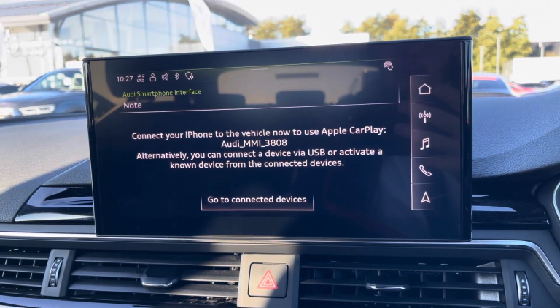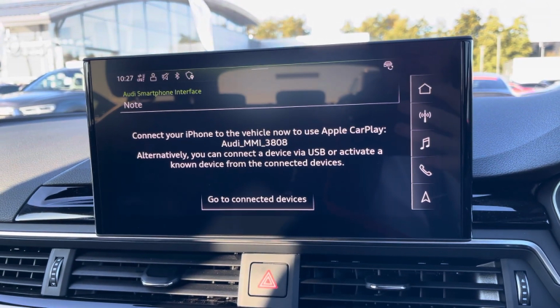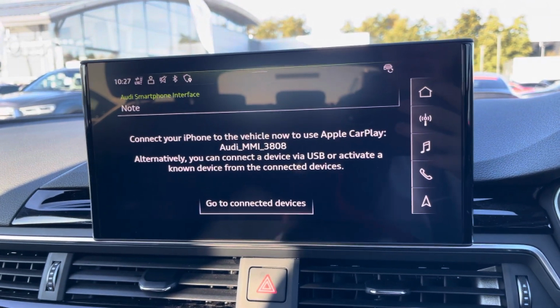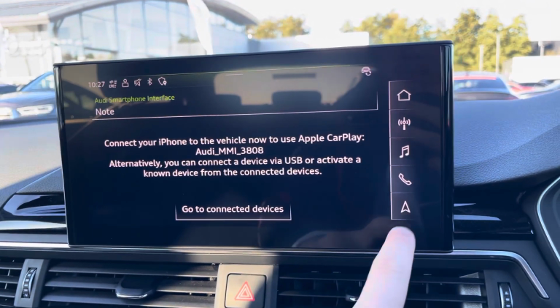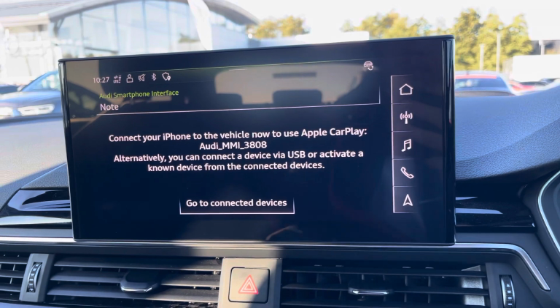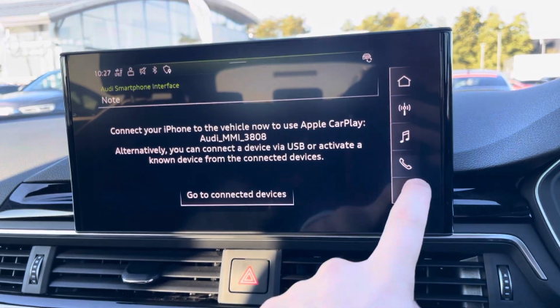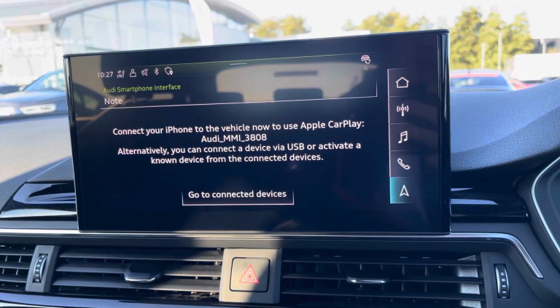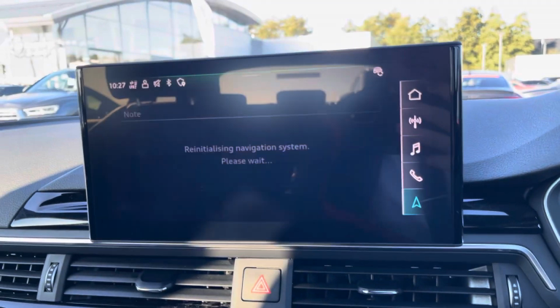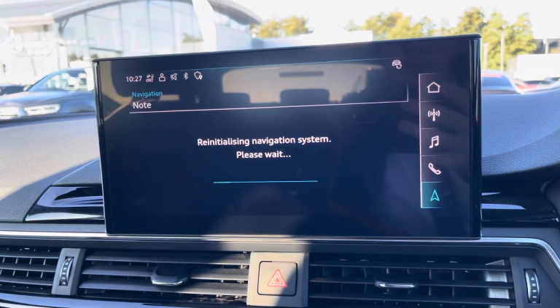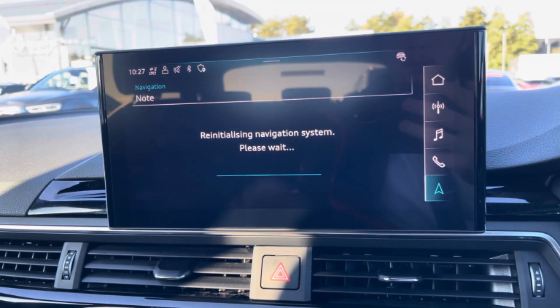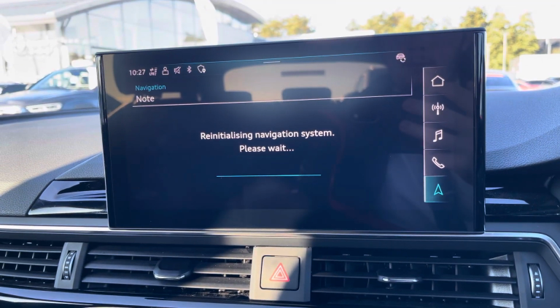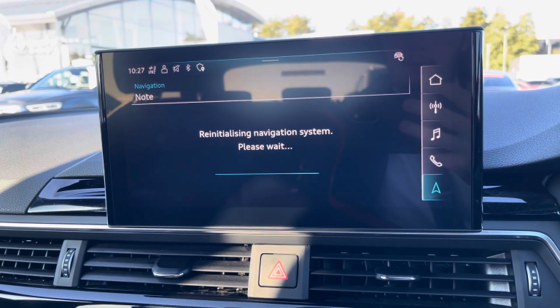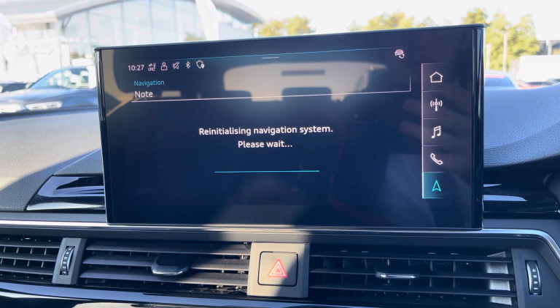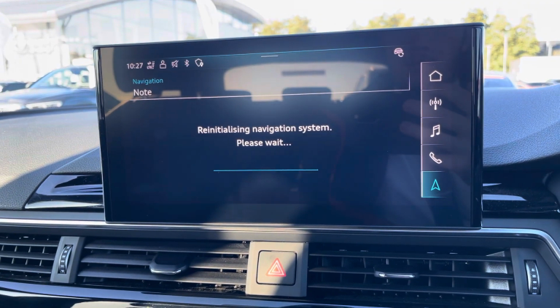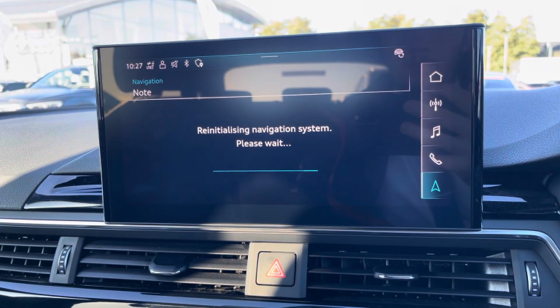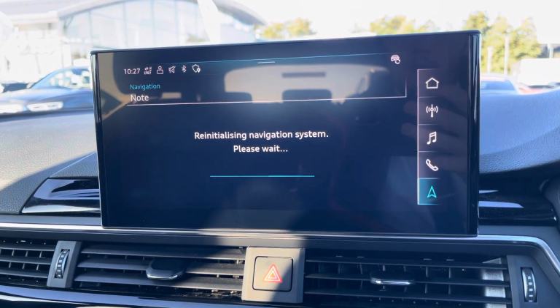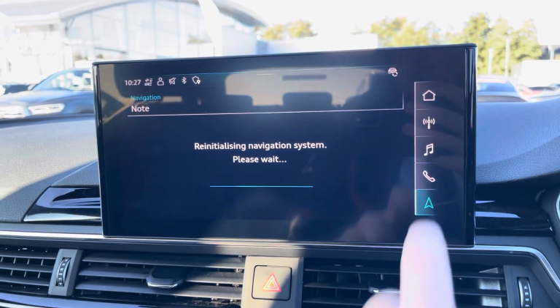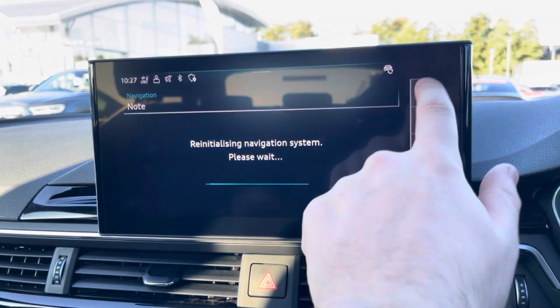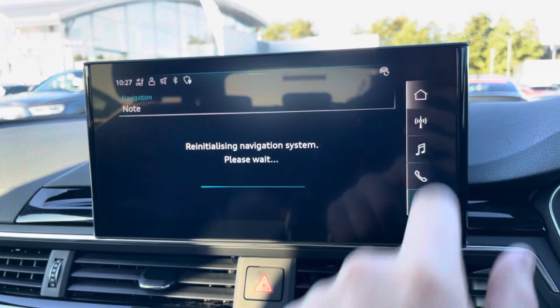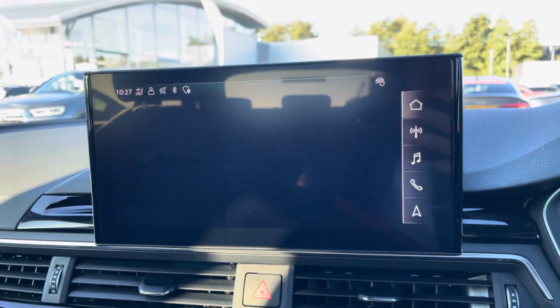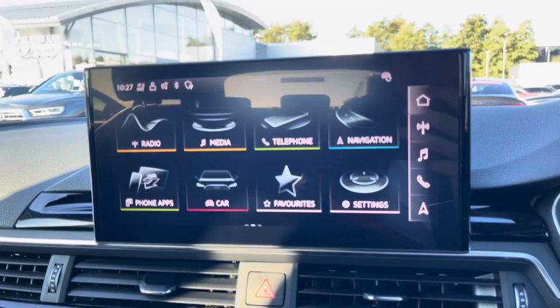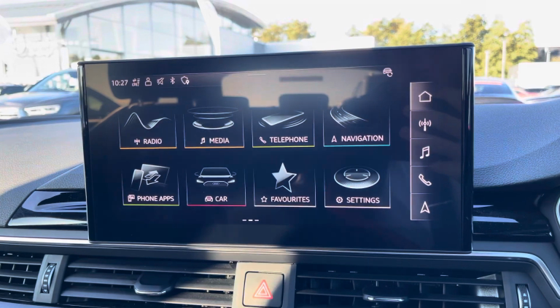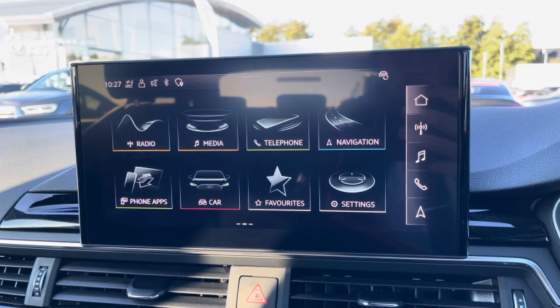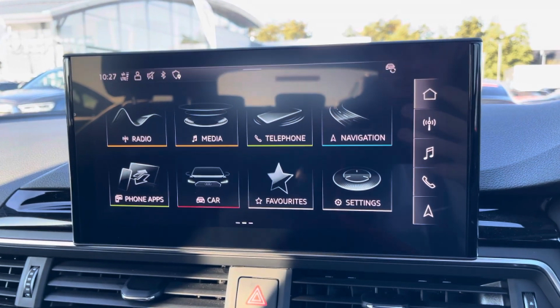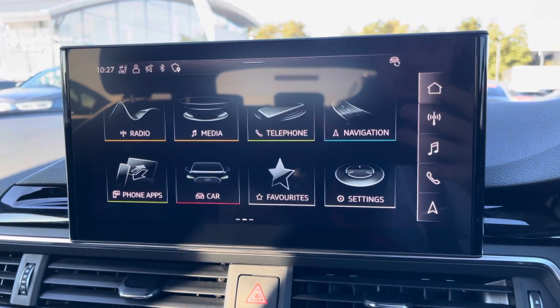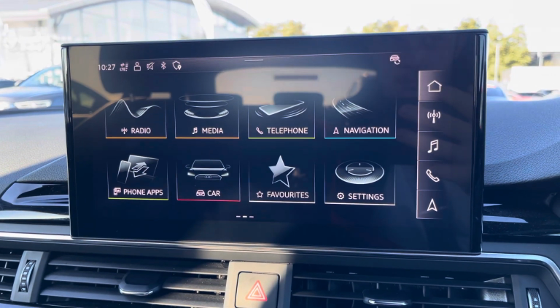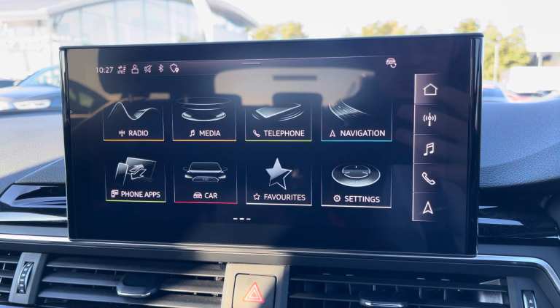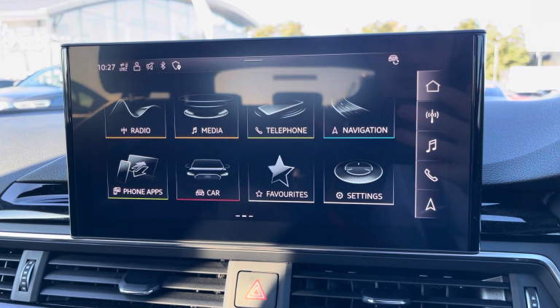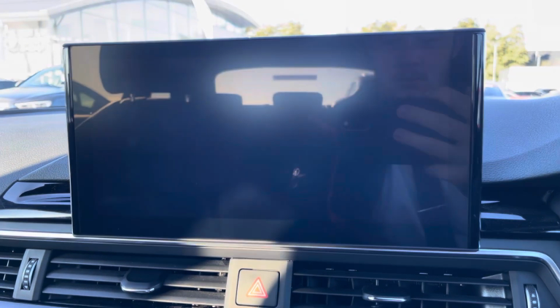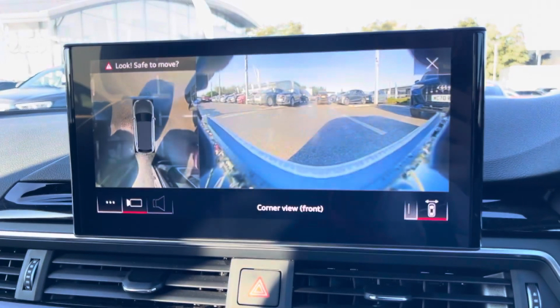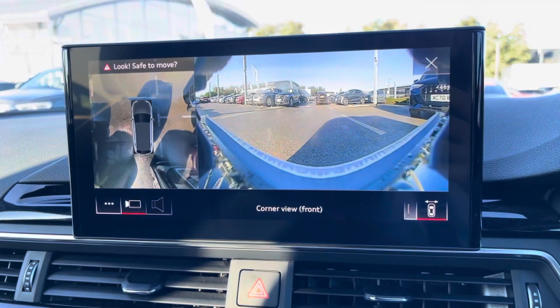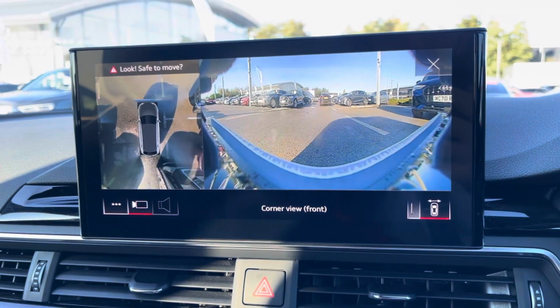It also has telephone connectivity for those hands-free calls, which works alongside Apple CarPlay and Android Auto, allowing for a more connected drive. And of course we can't forget about your navigation and maps, allowing you to get from A to B by the shortest and safest route possible with full route guidance.